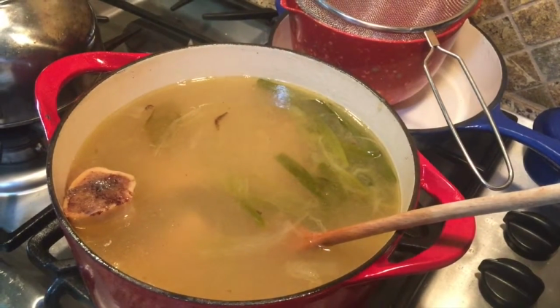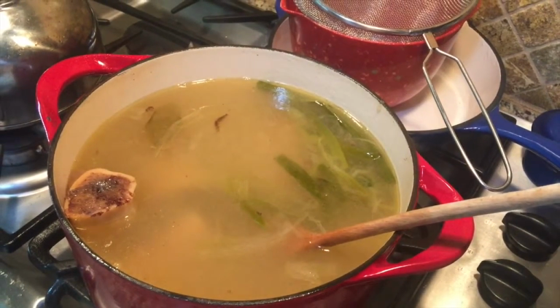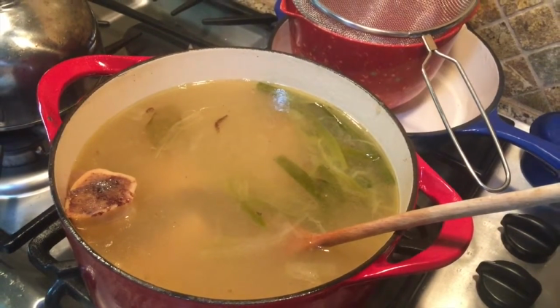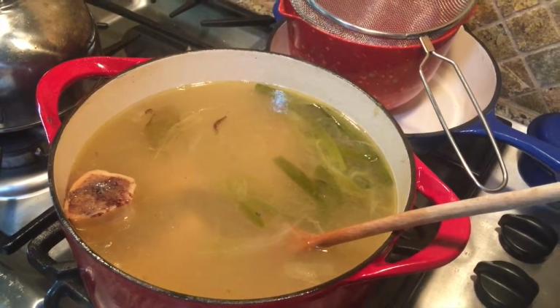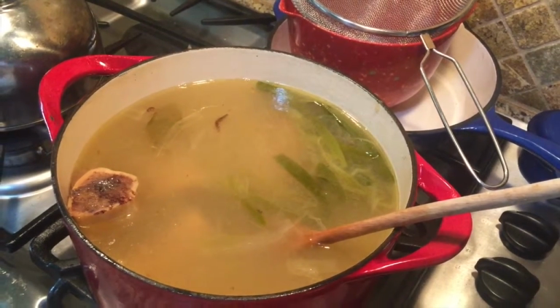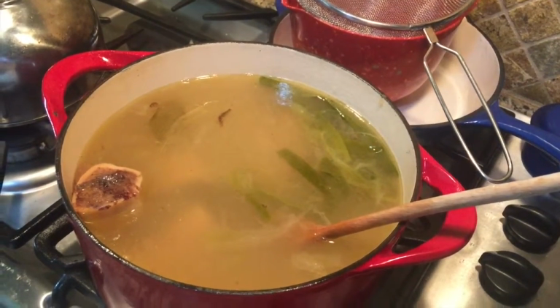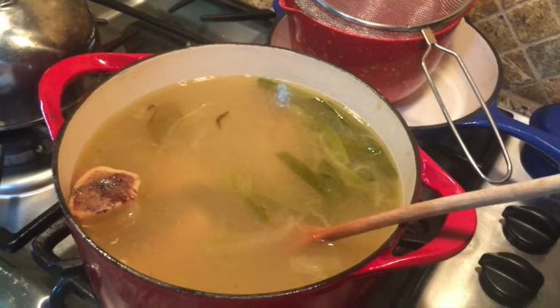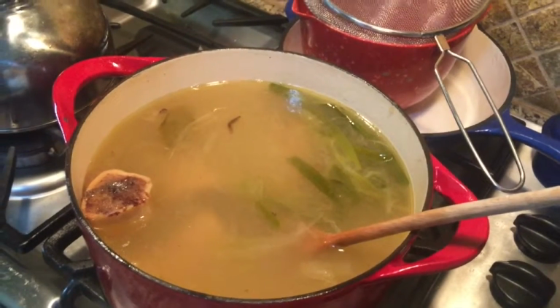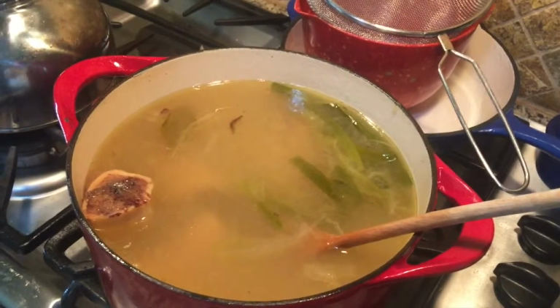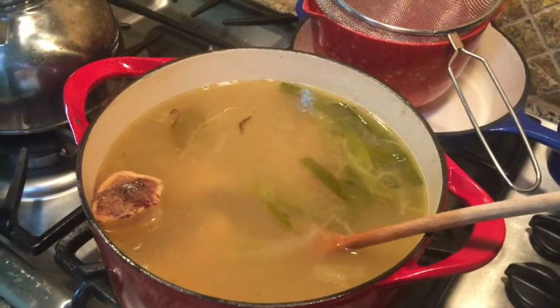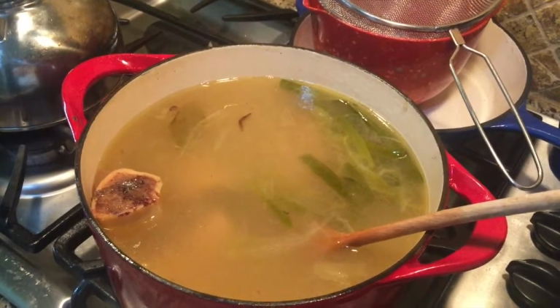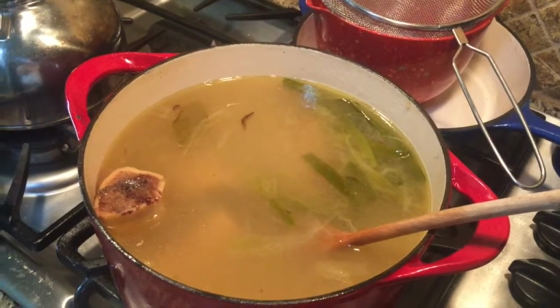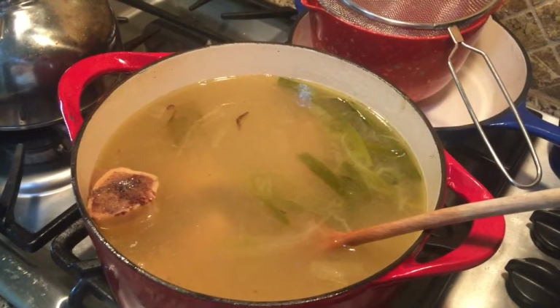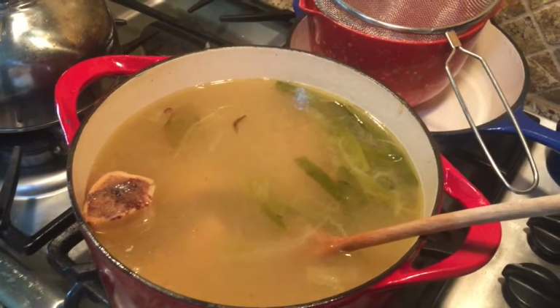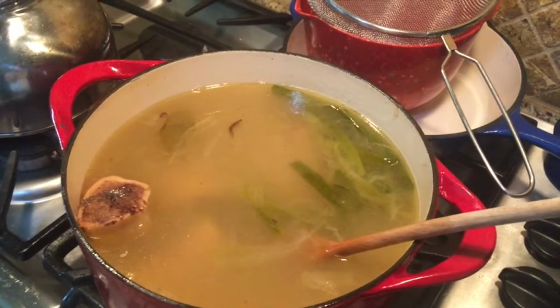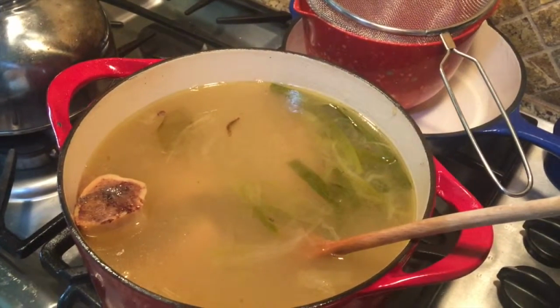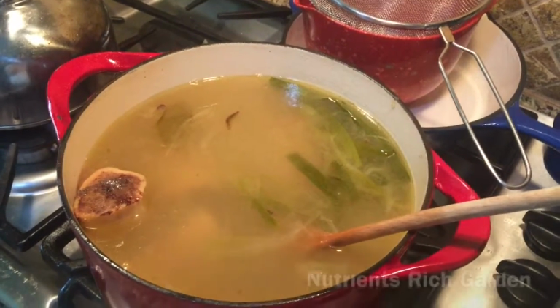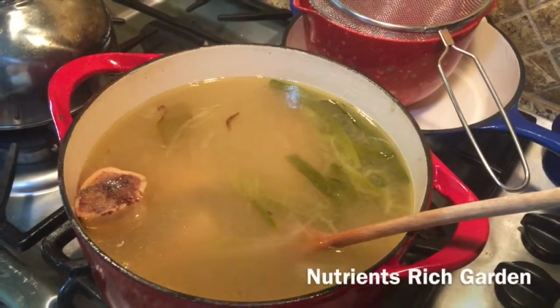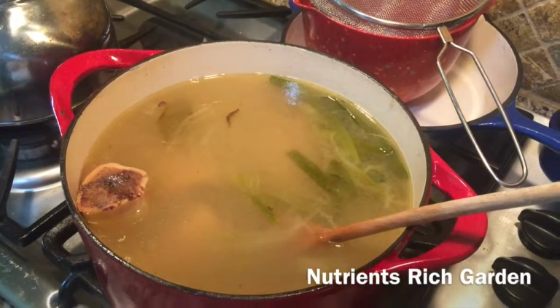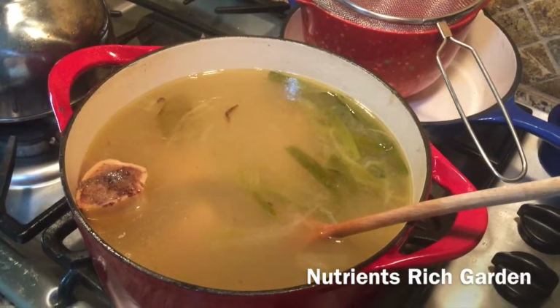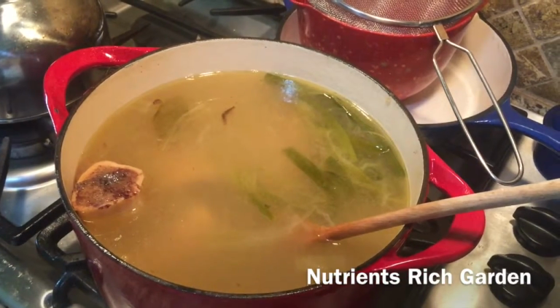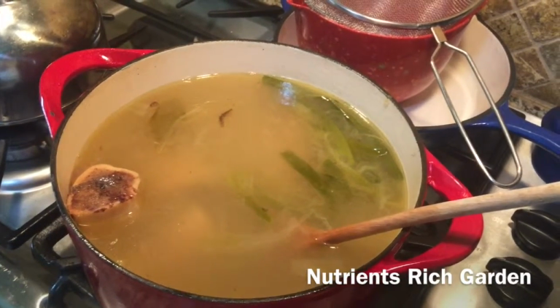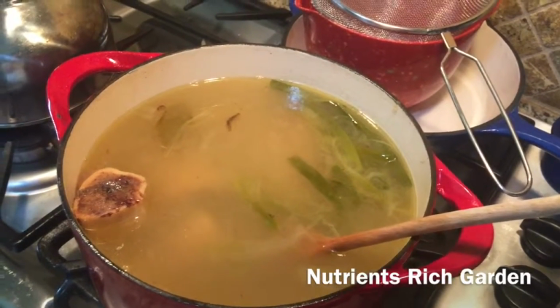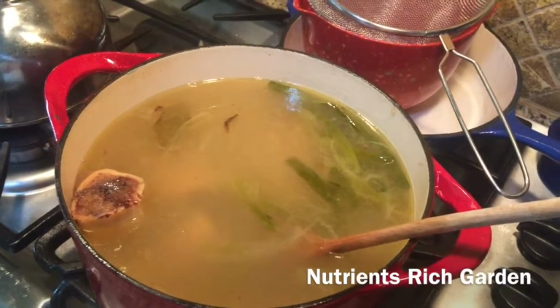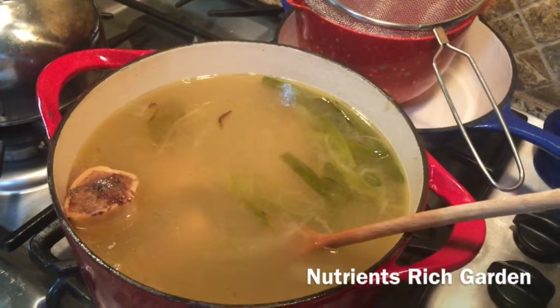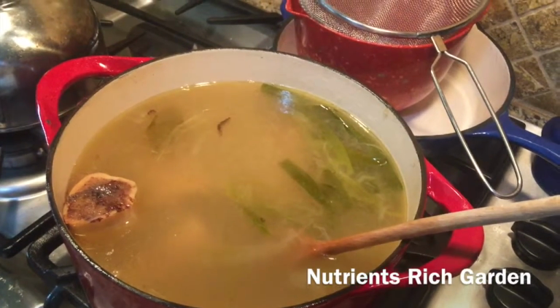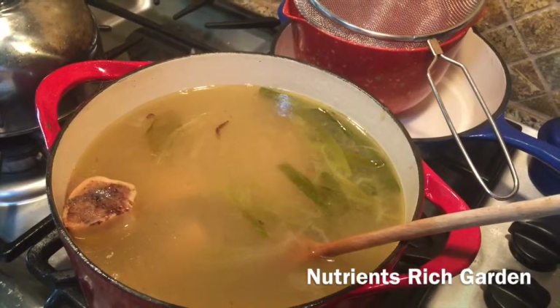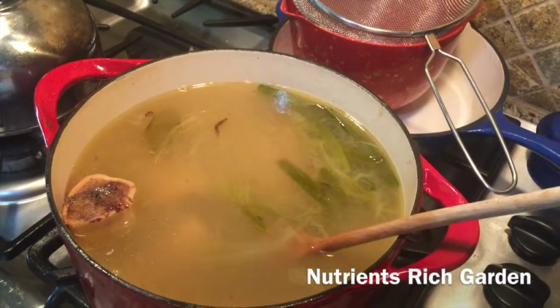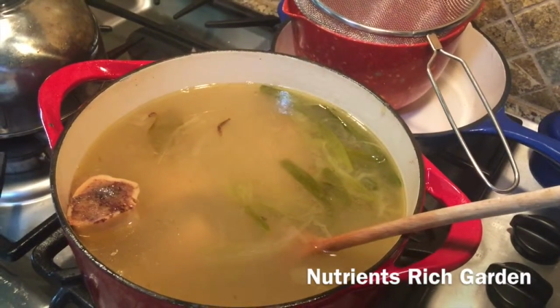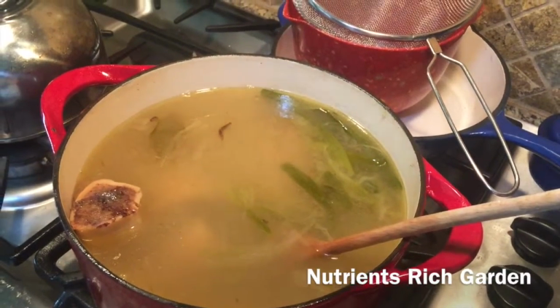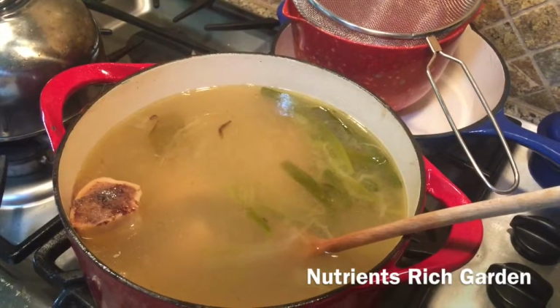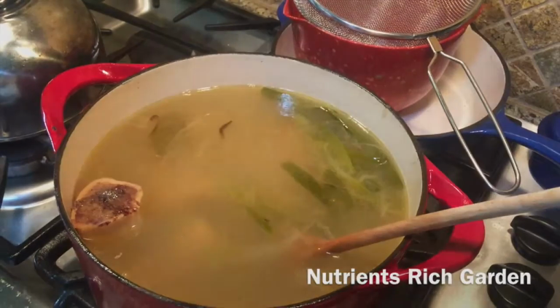I make this broth about every two or three weeks because we use it in all kinds of dishes. As for the bones, I'm going to put them in the middle of my compost pile and let the calcium benefit my plants. So here we go.